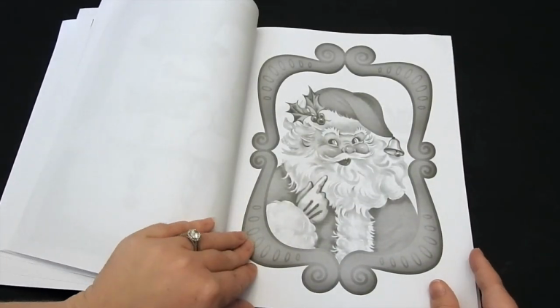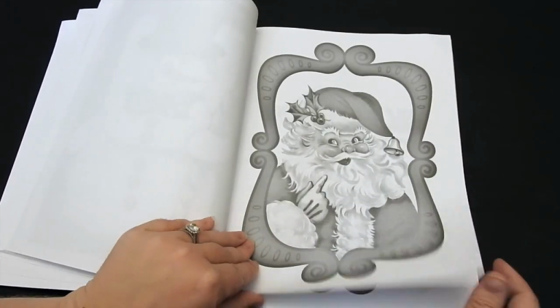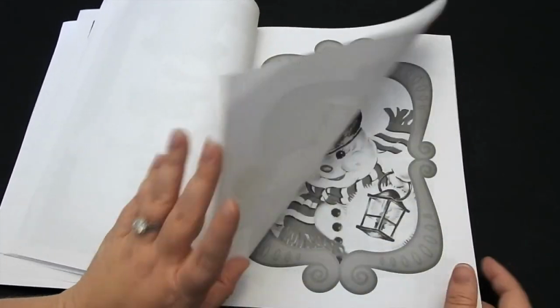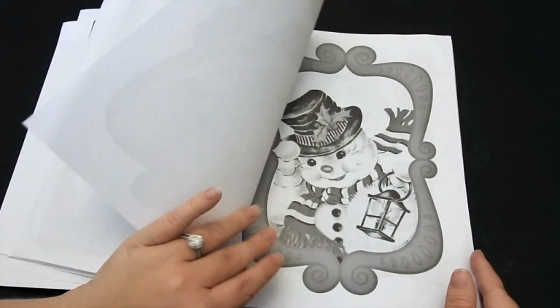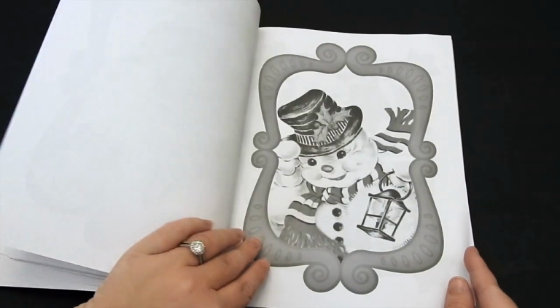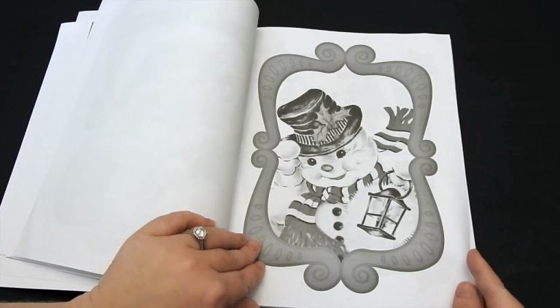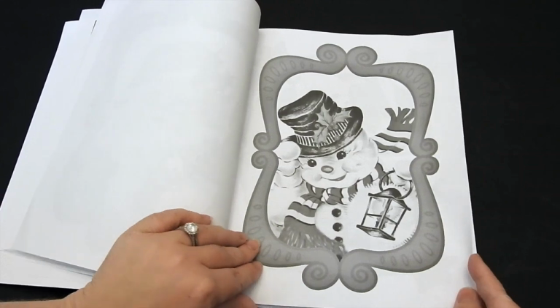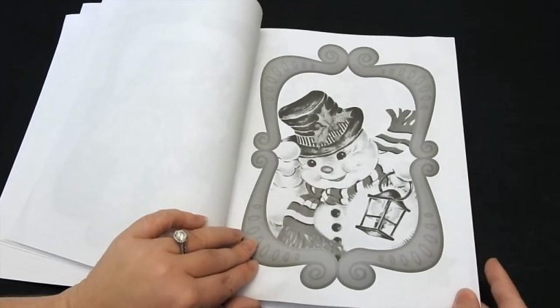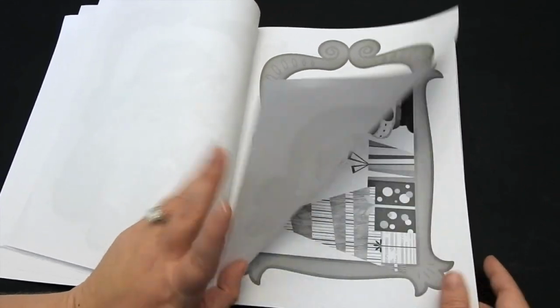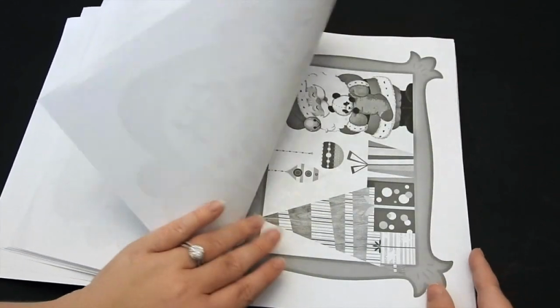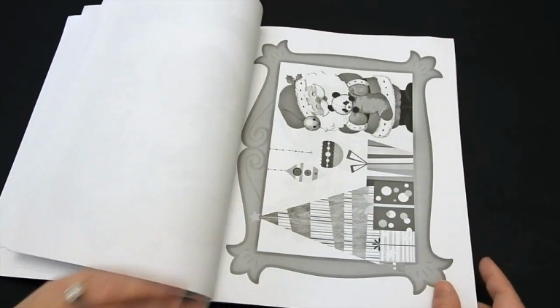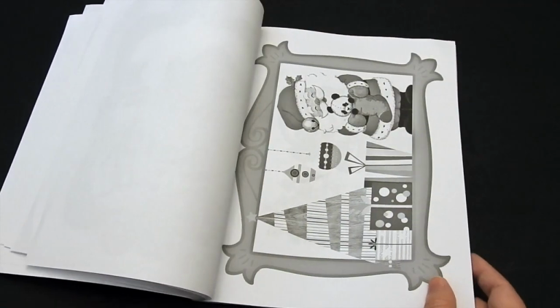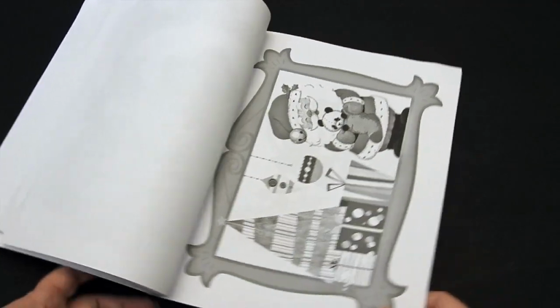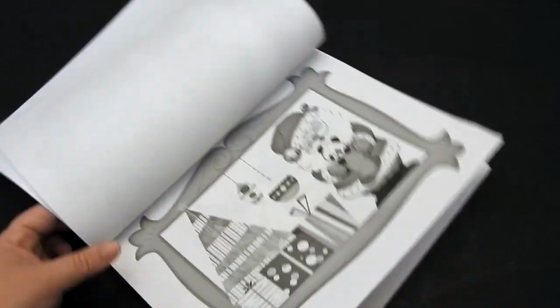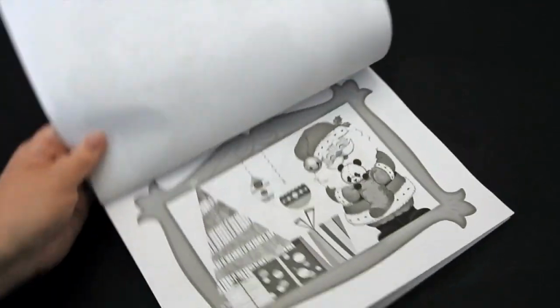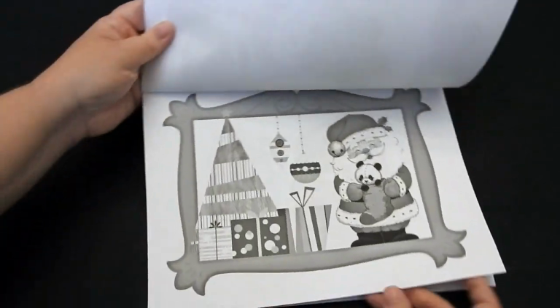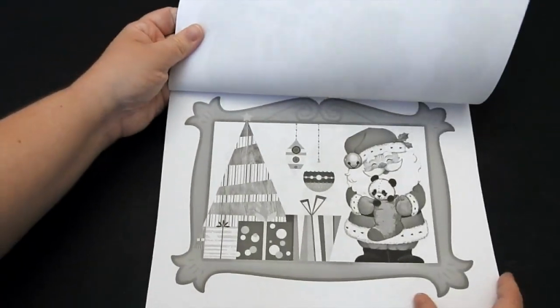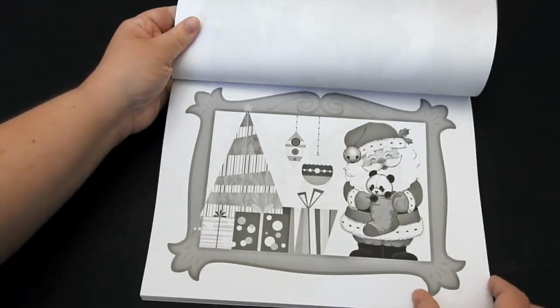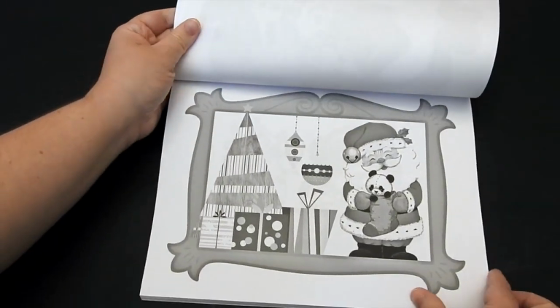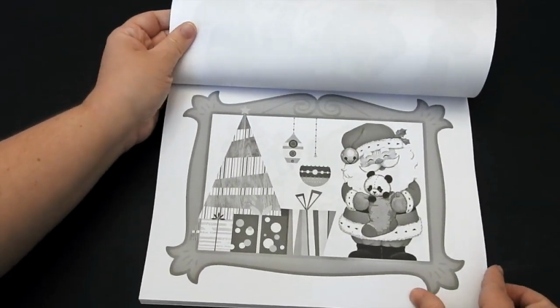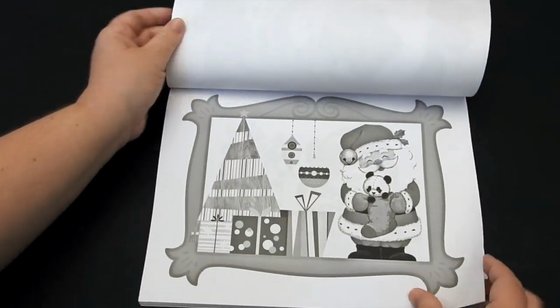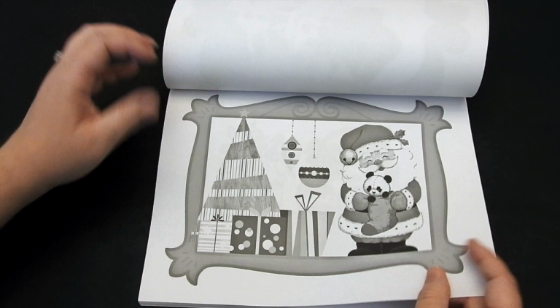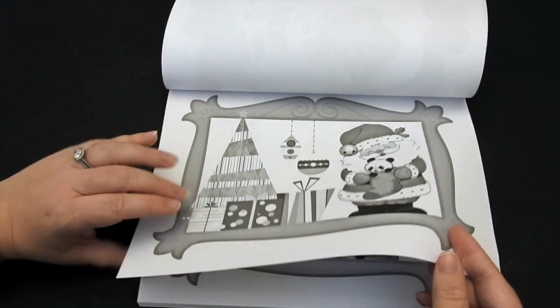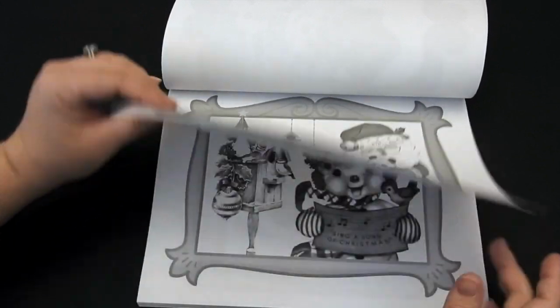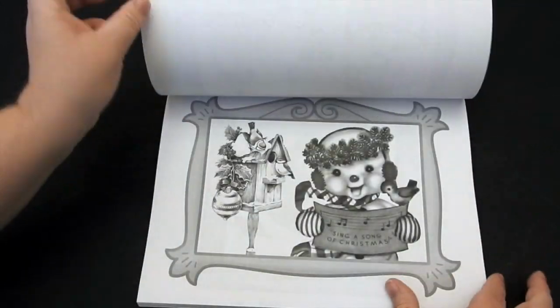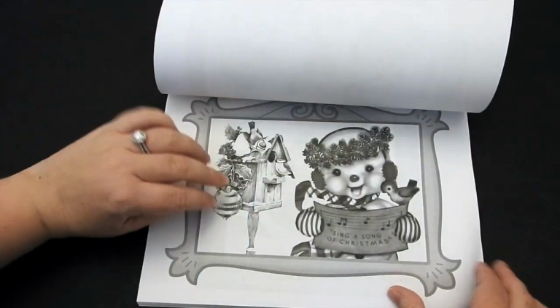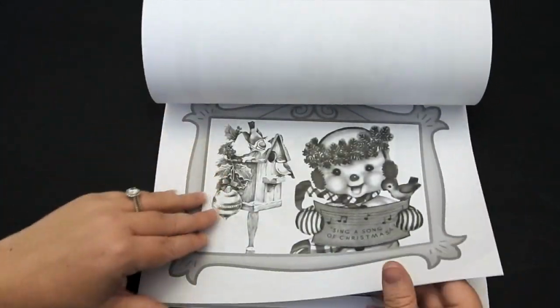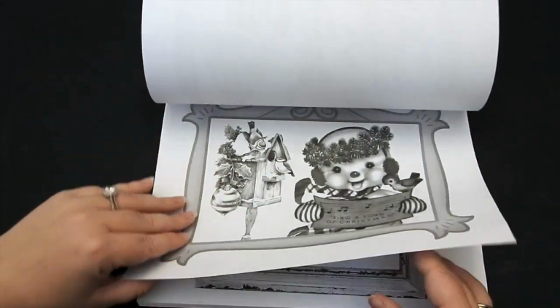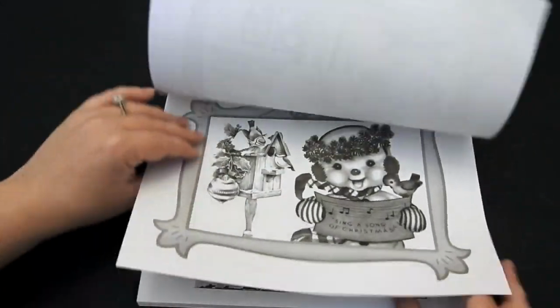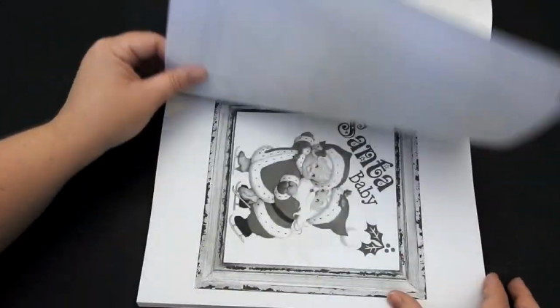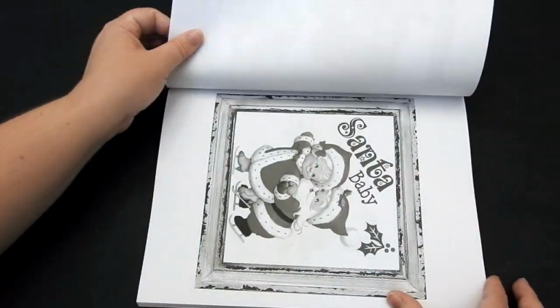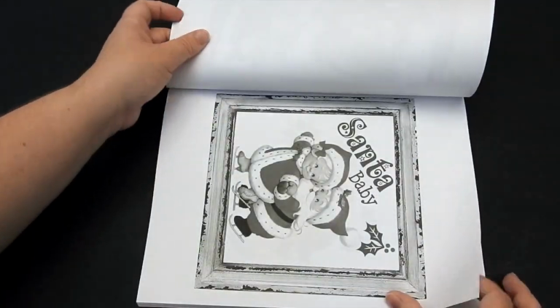As you can see, they're older images, but still awesome. I'm getting in the holiday spirit already.